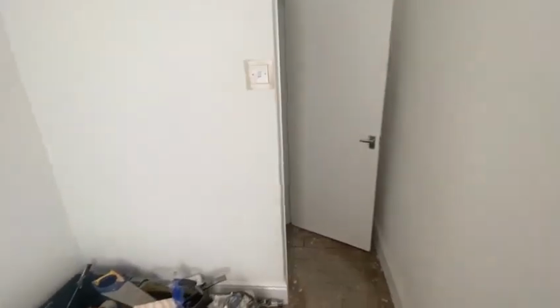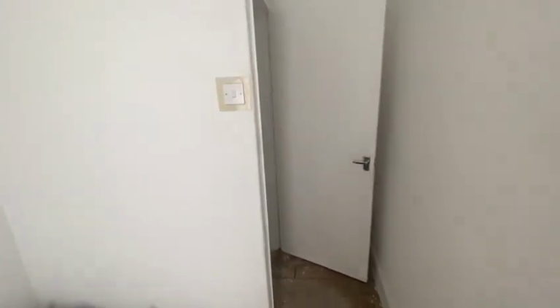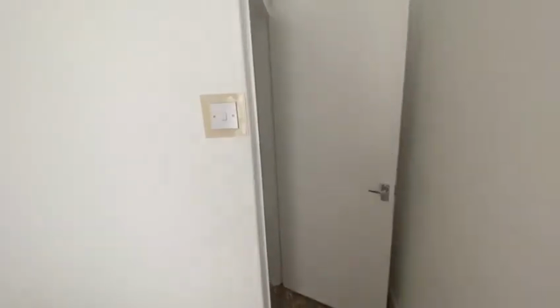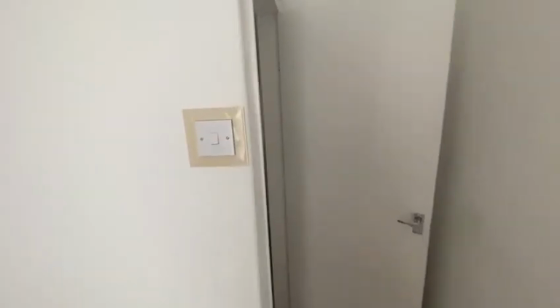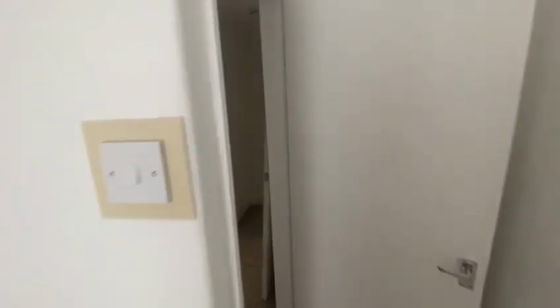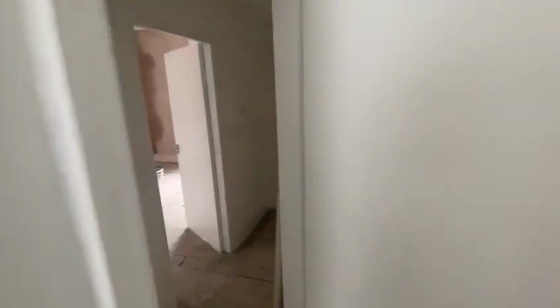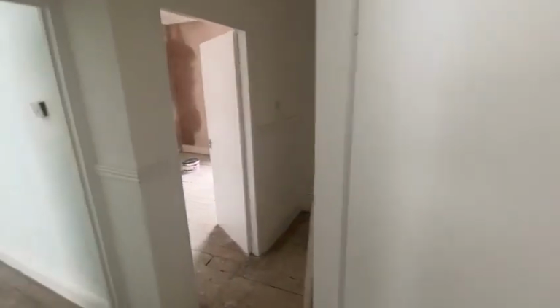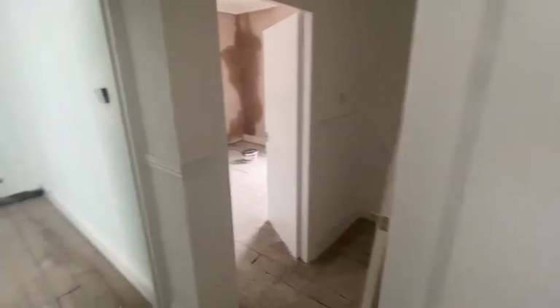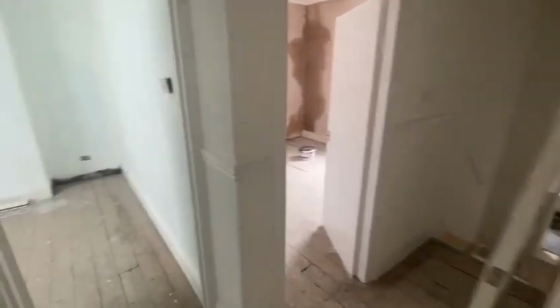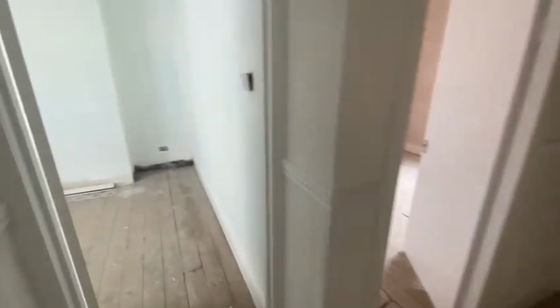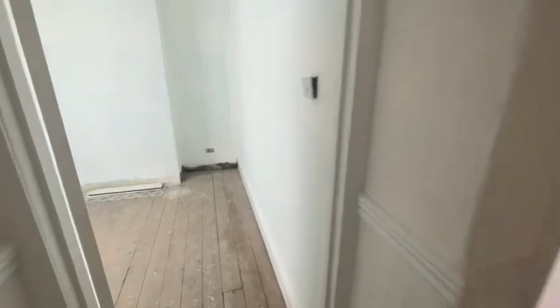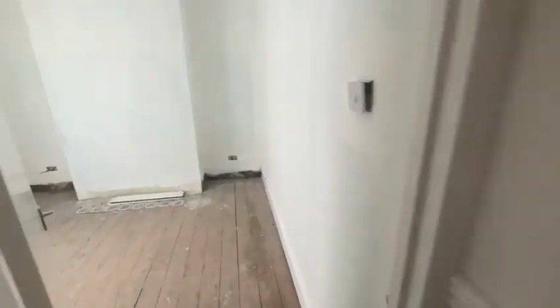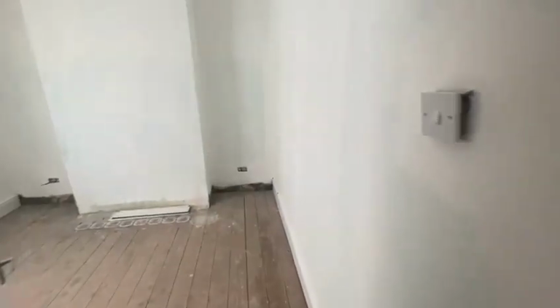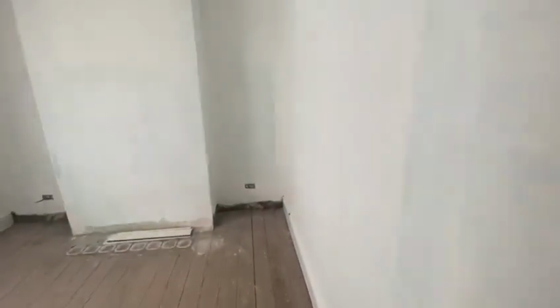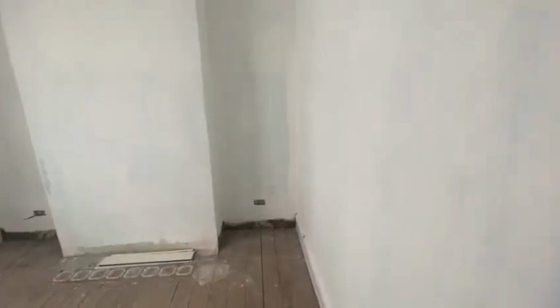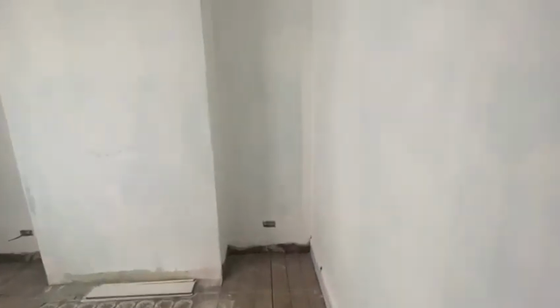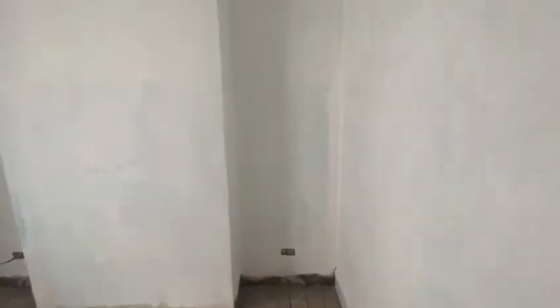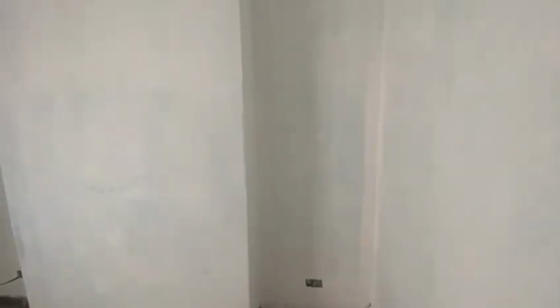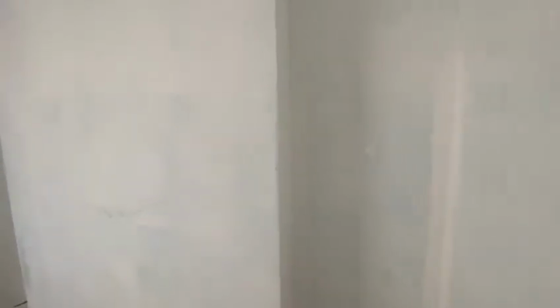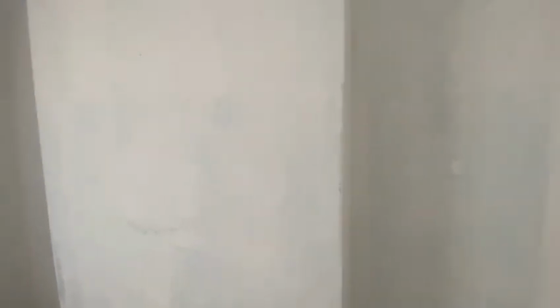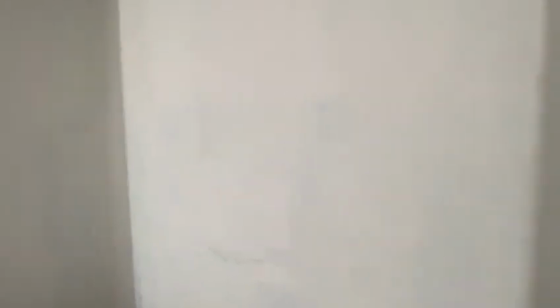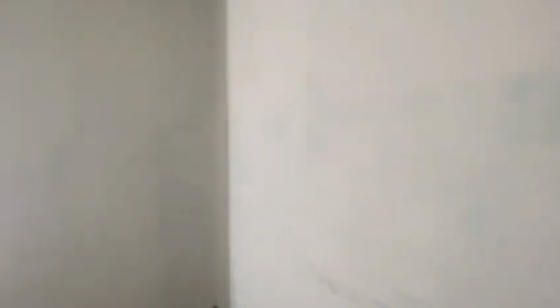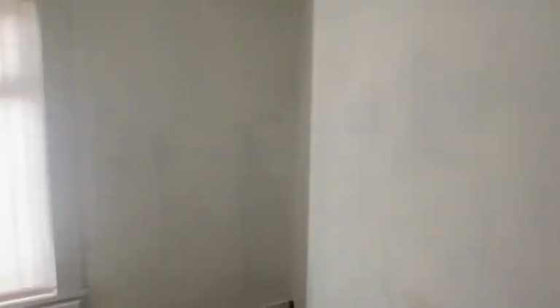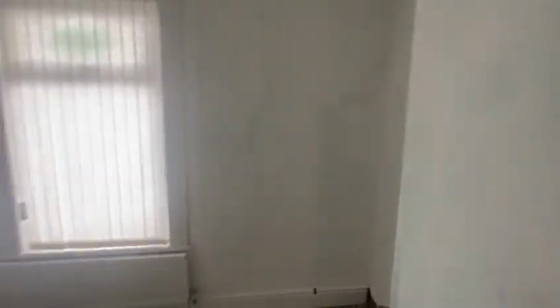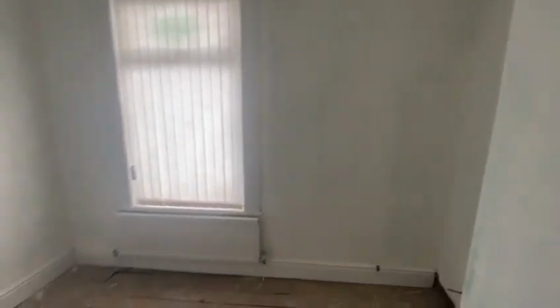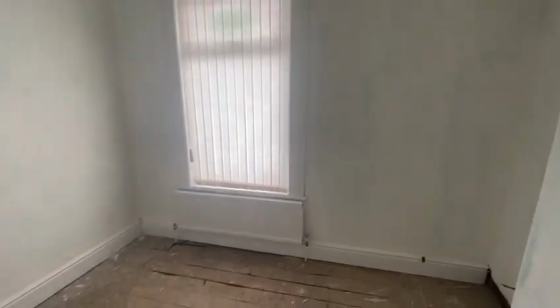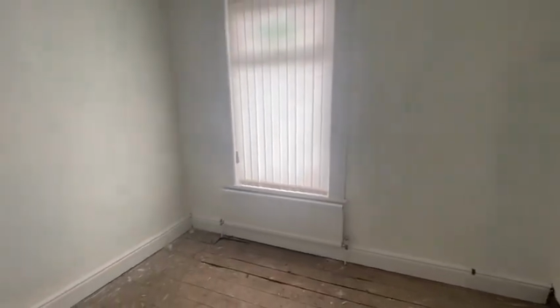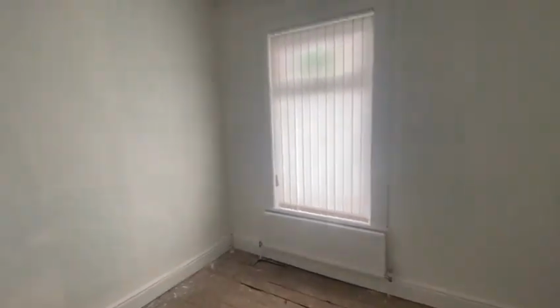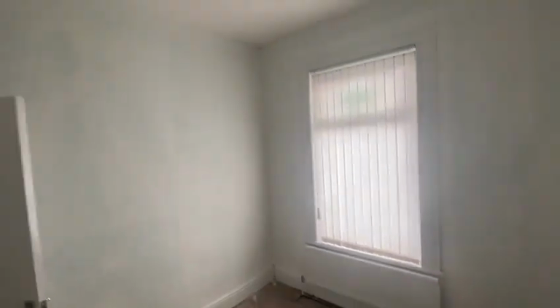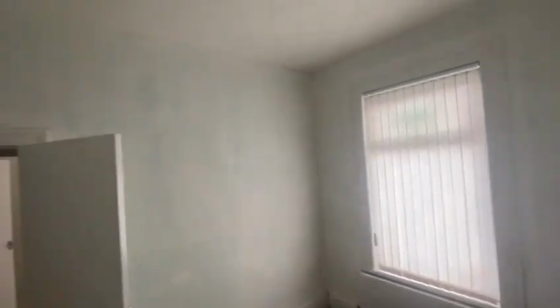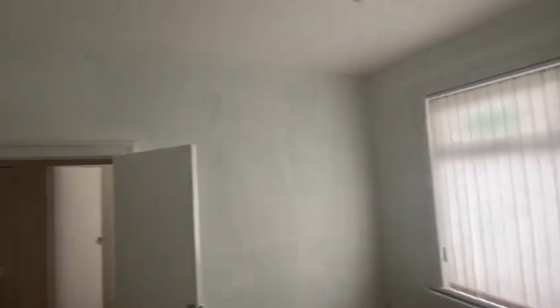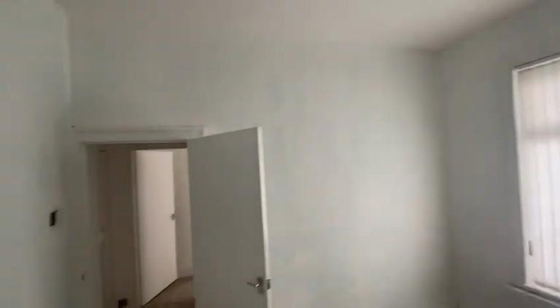The small bedroom has been decorated. The larger bedroom to the front needs another coat of paint.